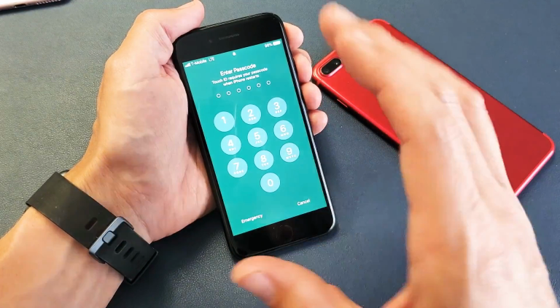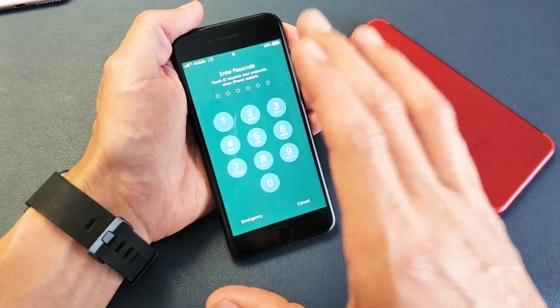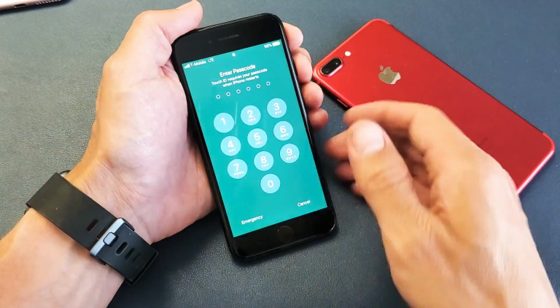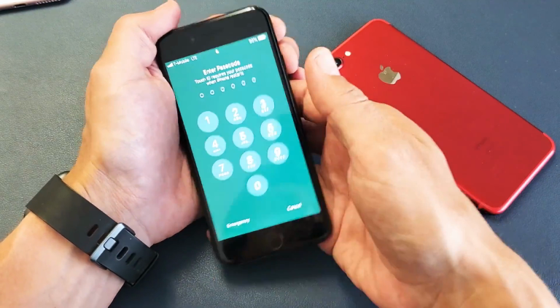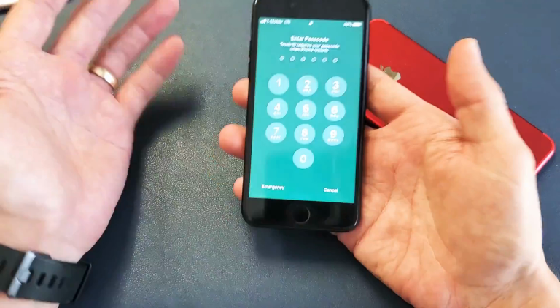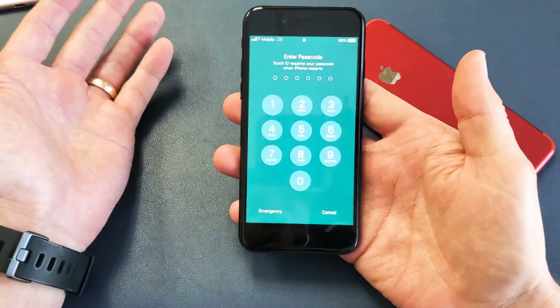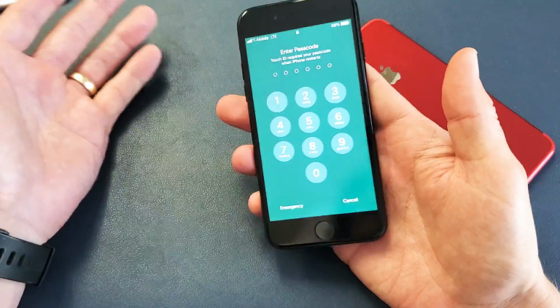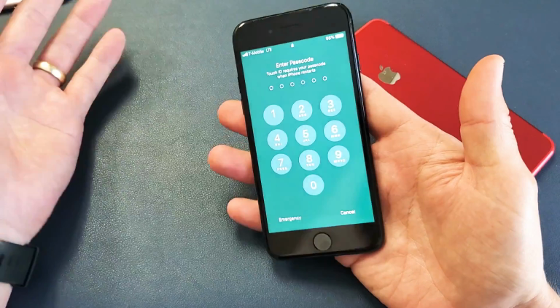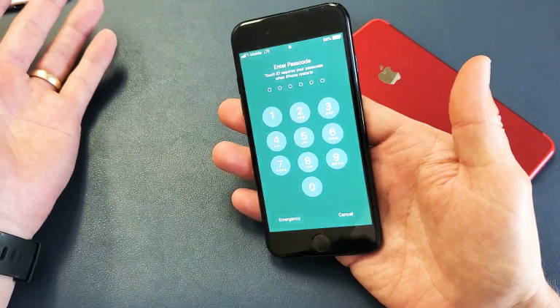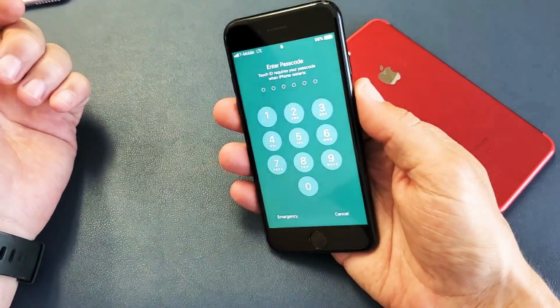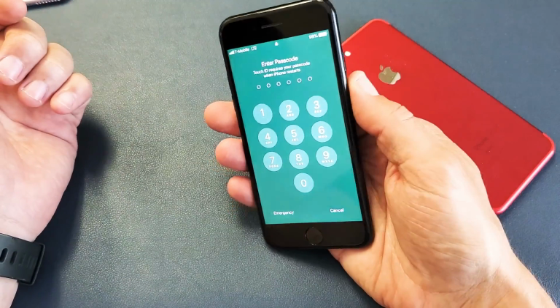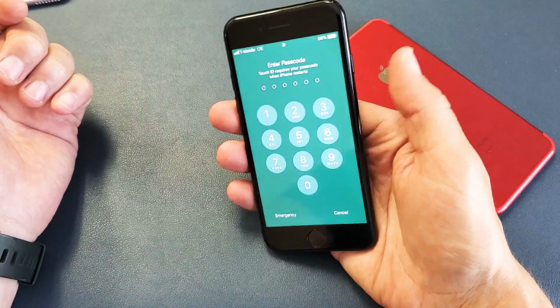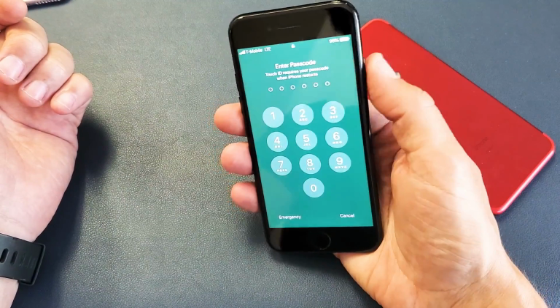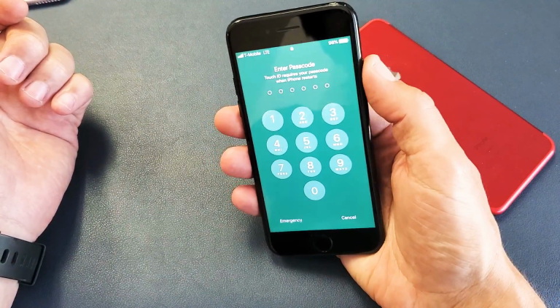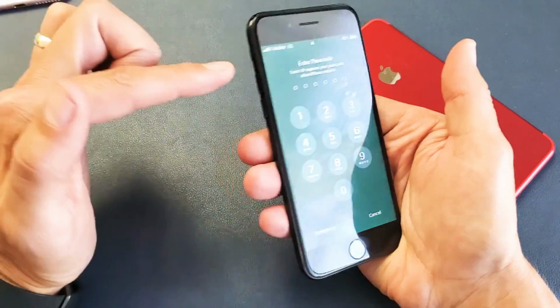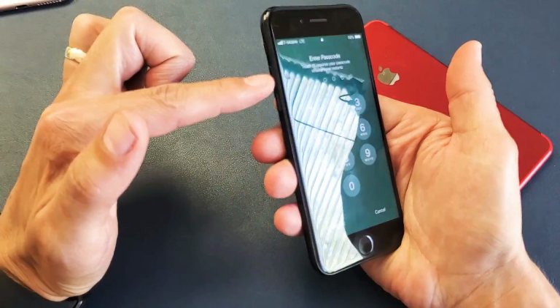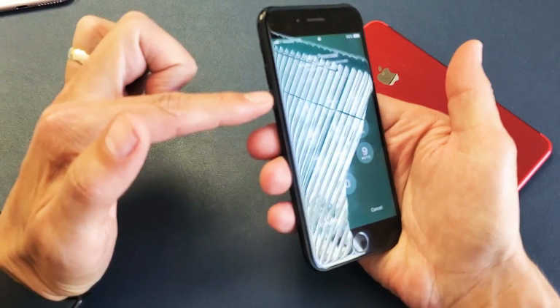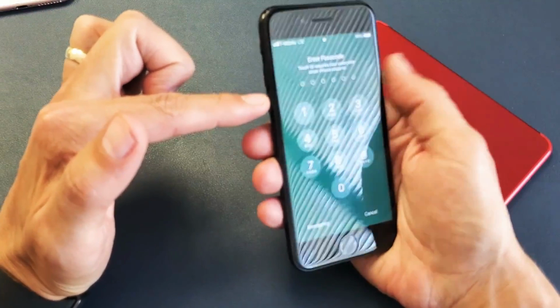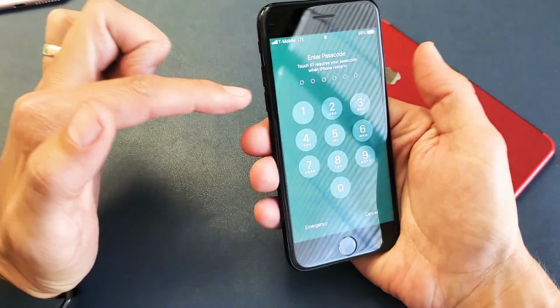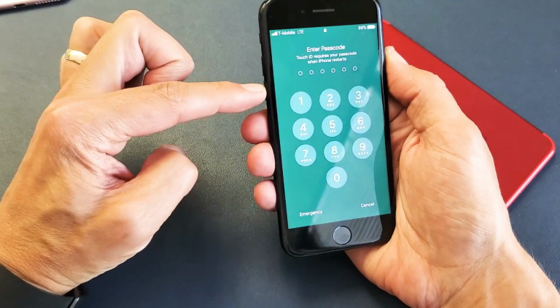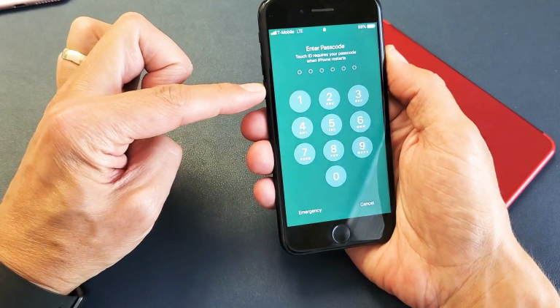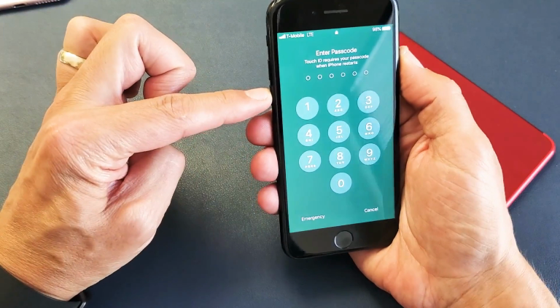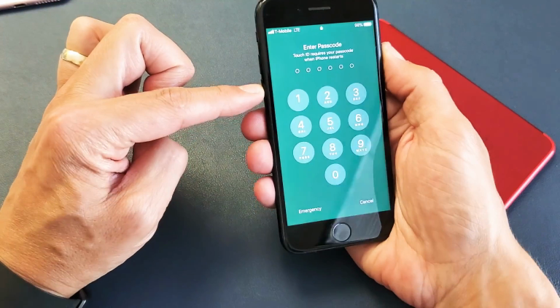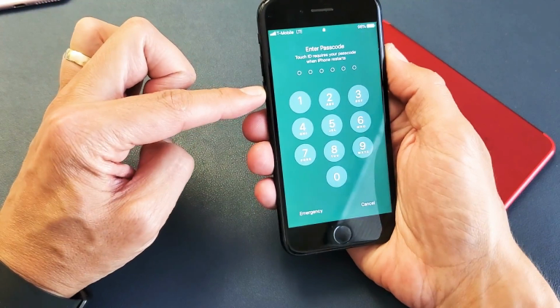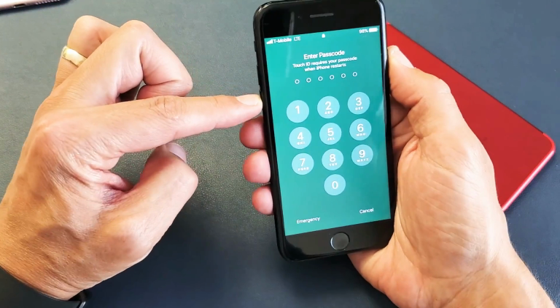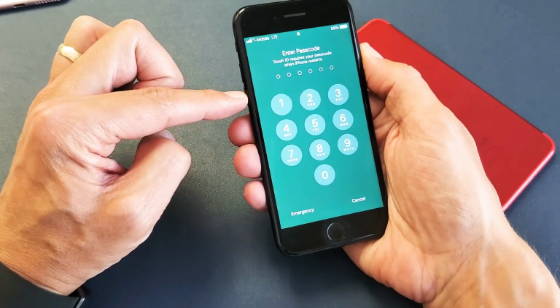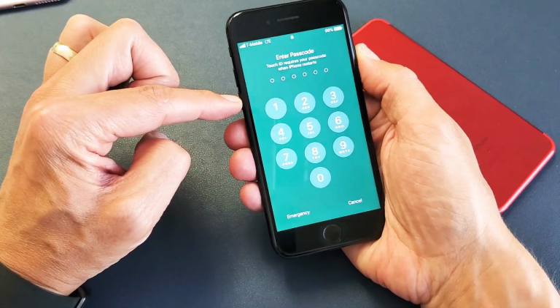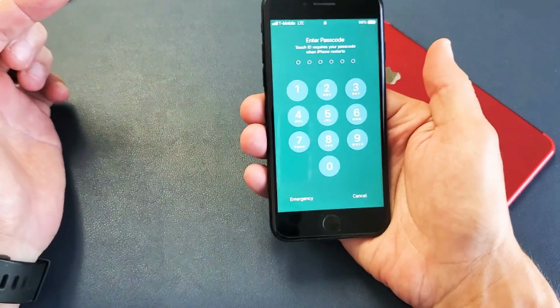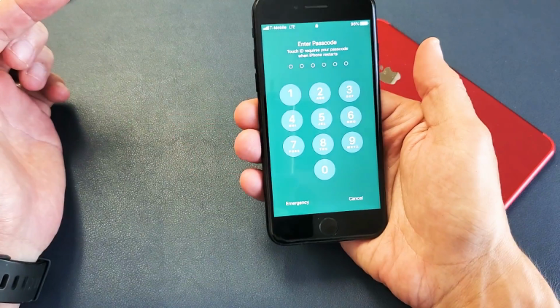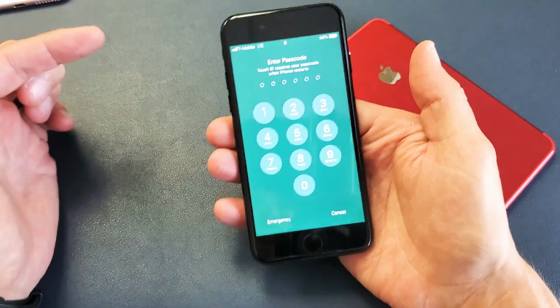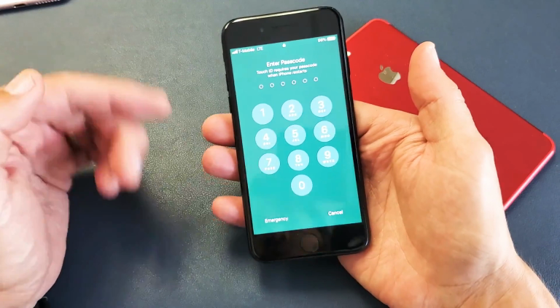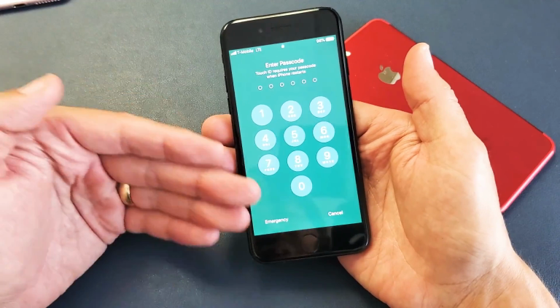What we're going to do is force it to restart. On an iPhone 7, it's a two-key combination — hold down the power button and the volume down button at the same time. Press and hold both, and do not let go until you see an Apple logo, then you can release.